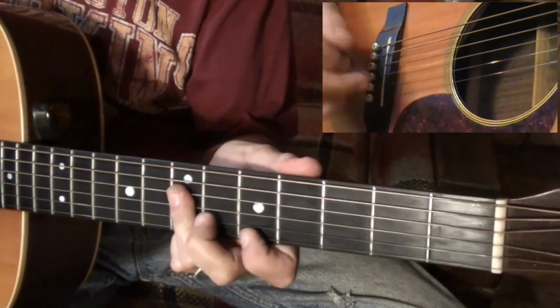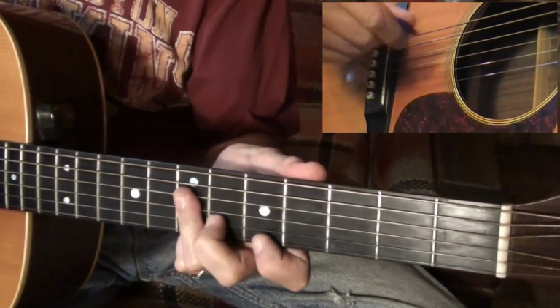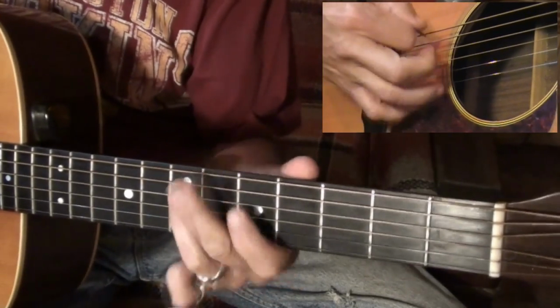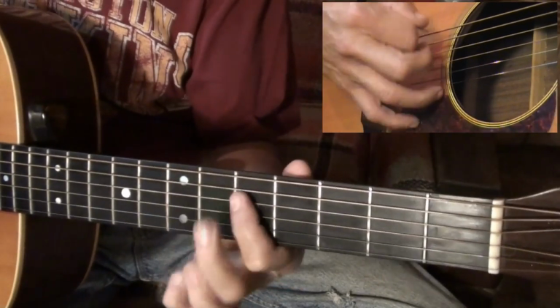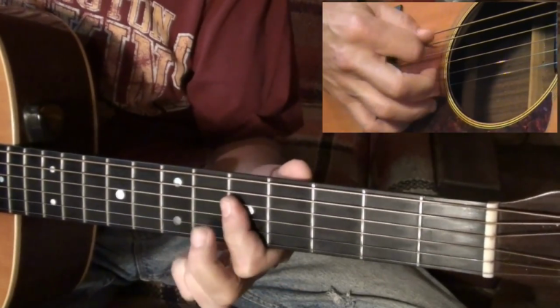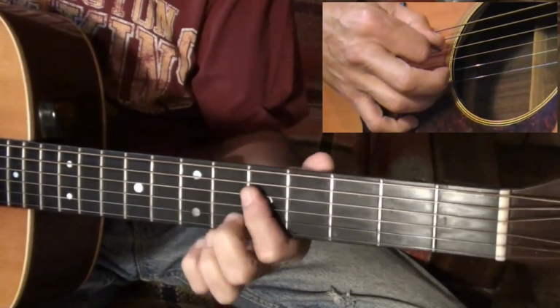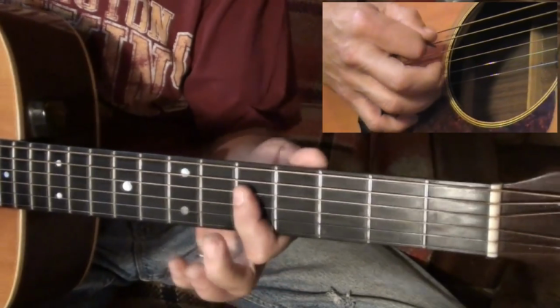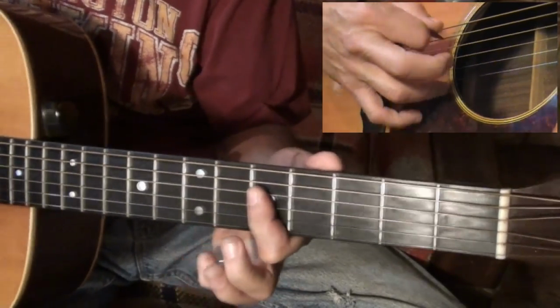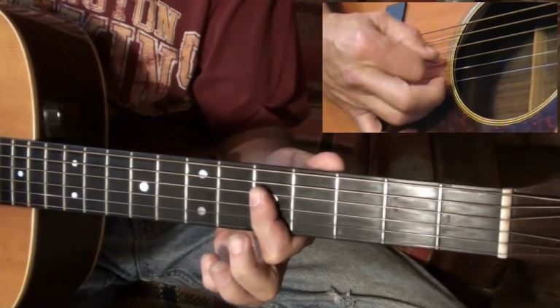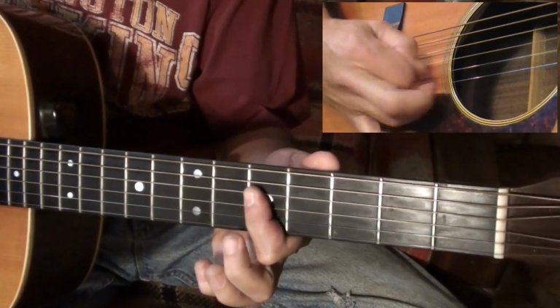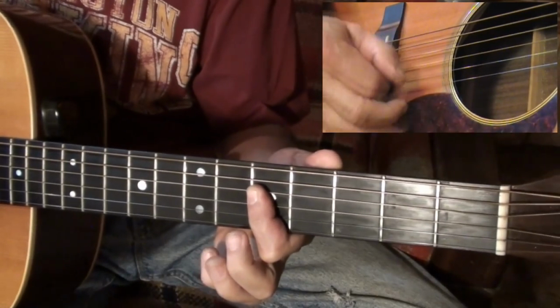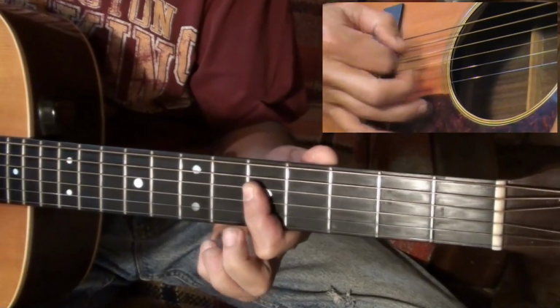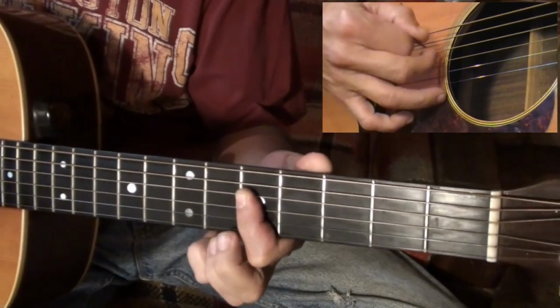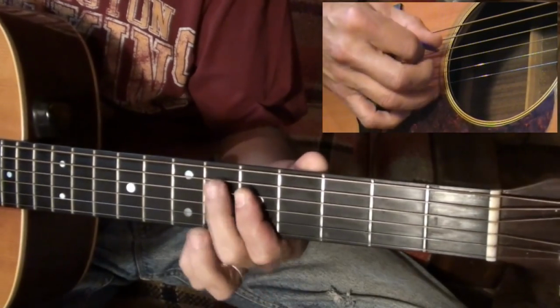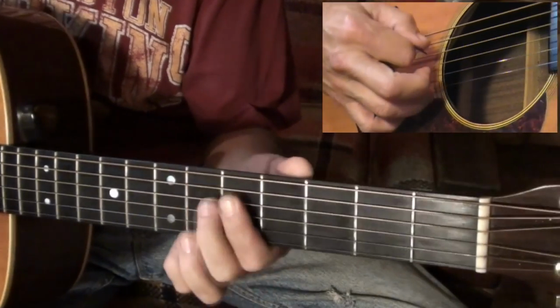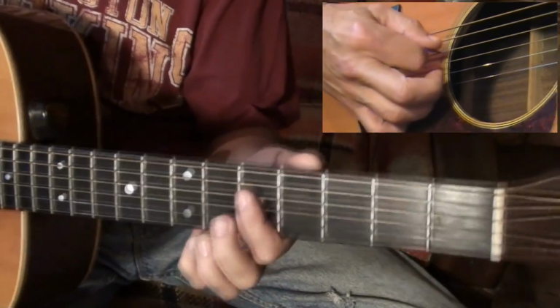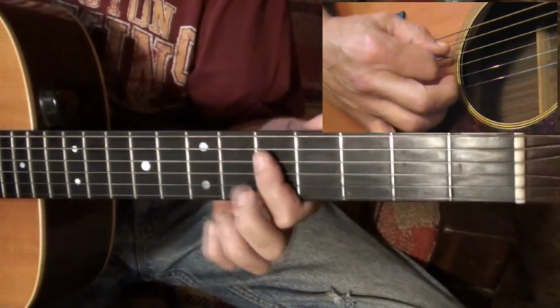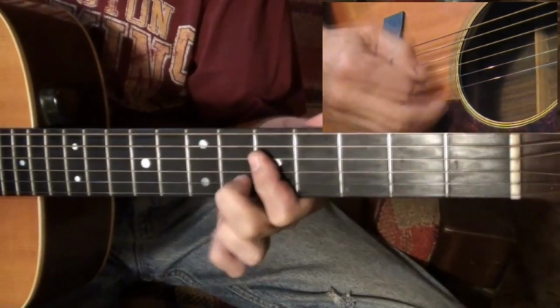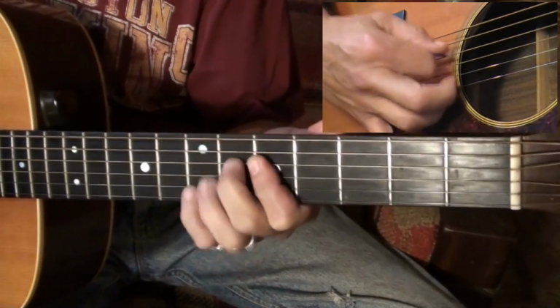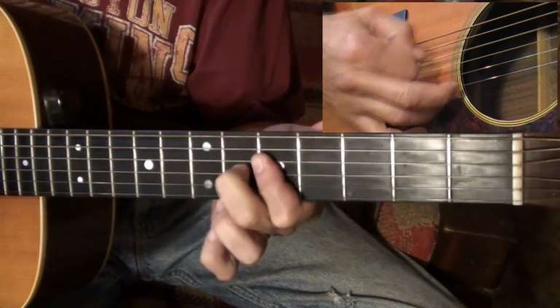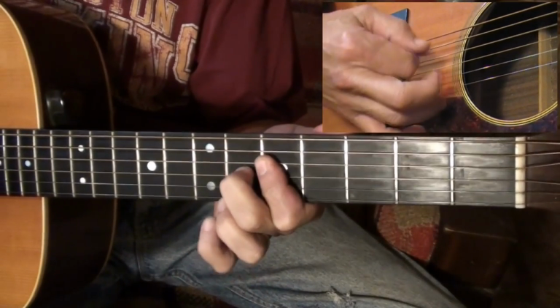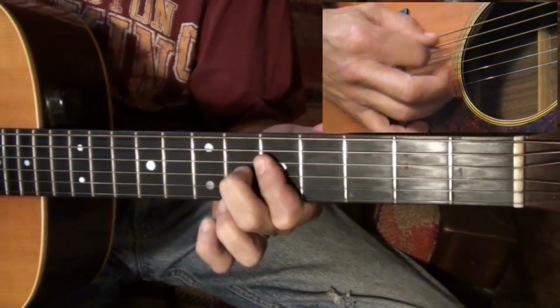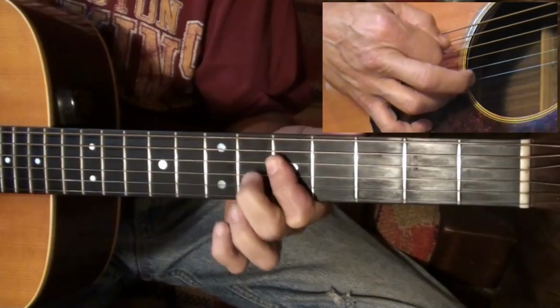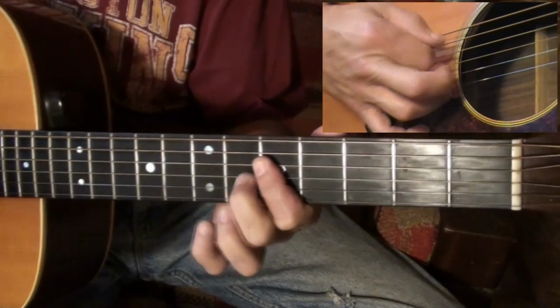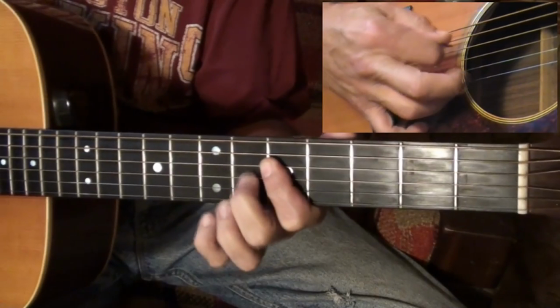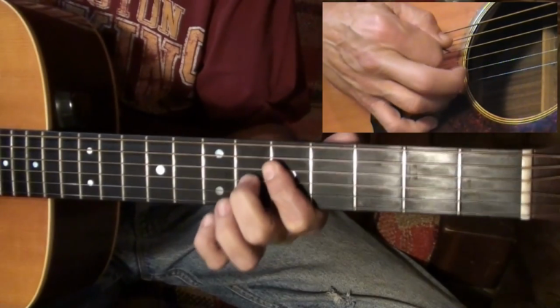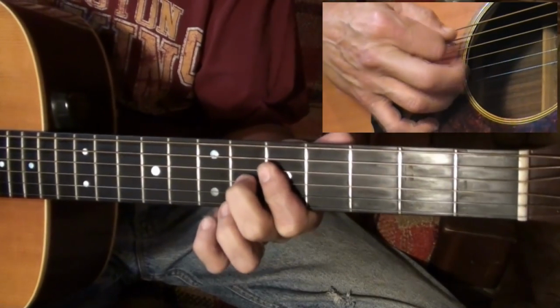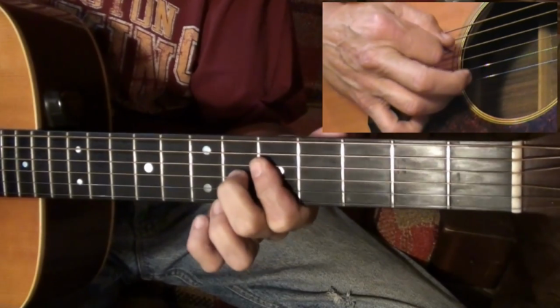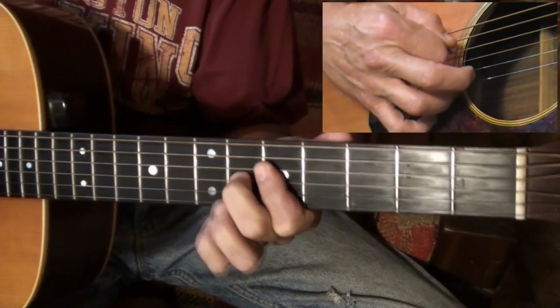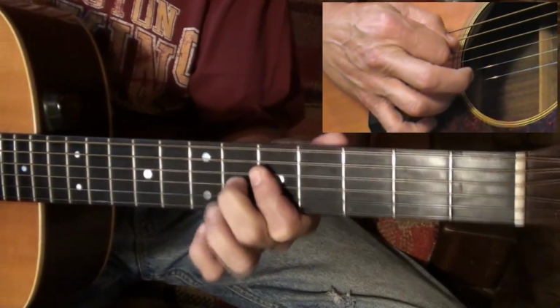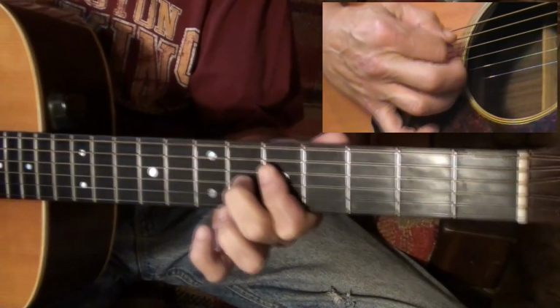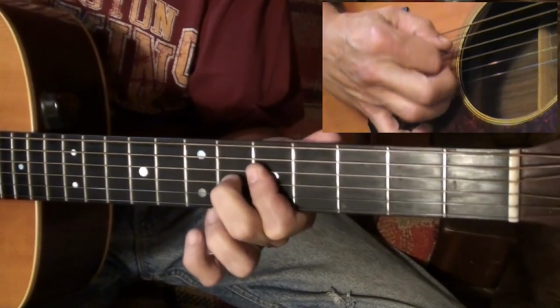Here I'm barring strings four, three, and two on the fifth fret and hammering the third string from the fifth to the sixth fret.